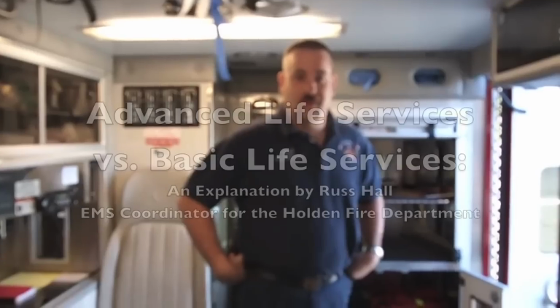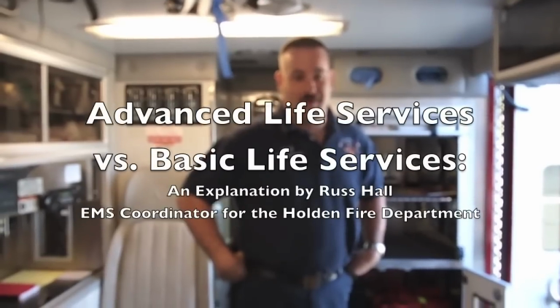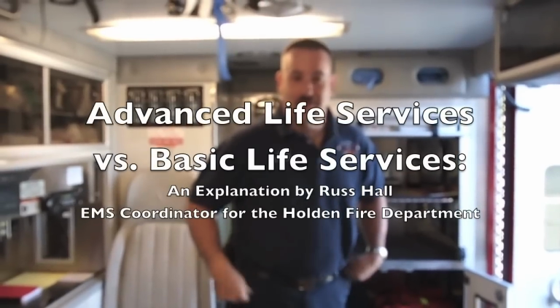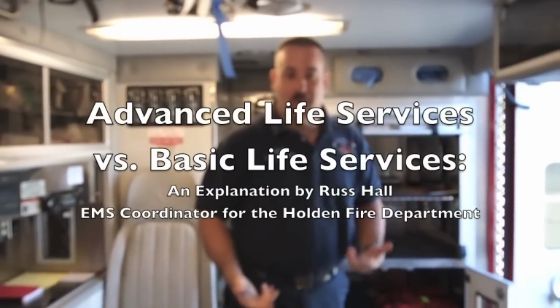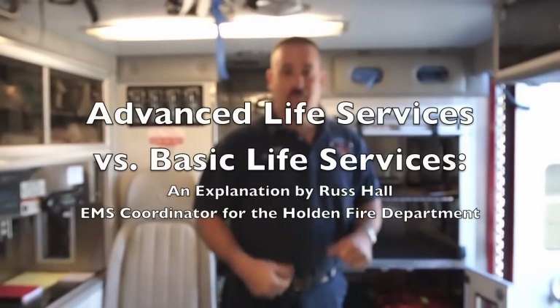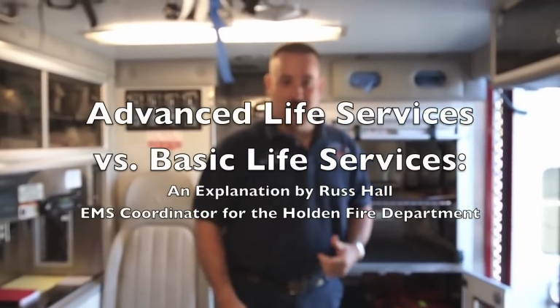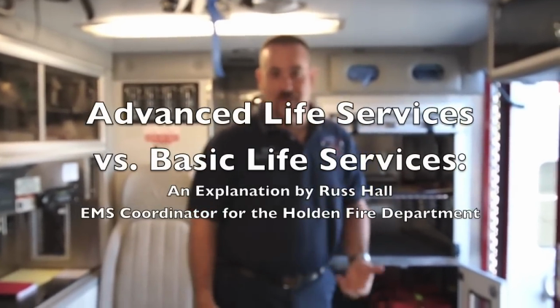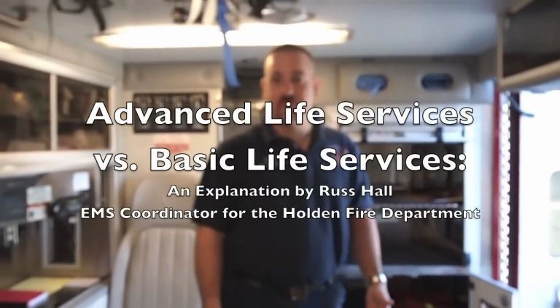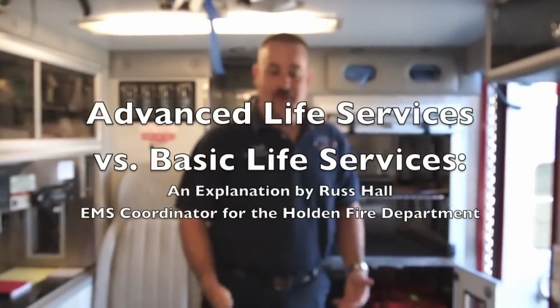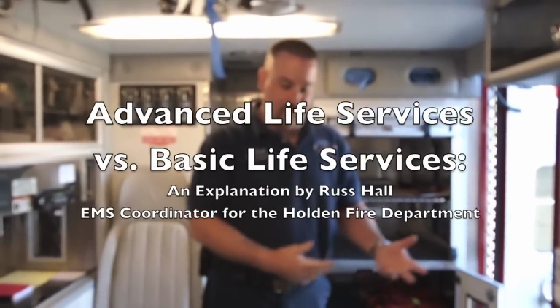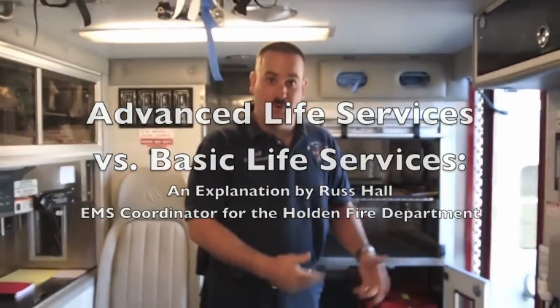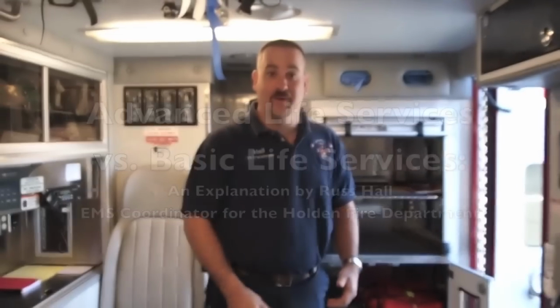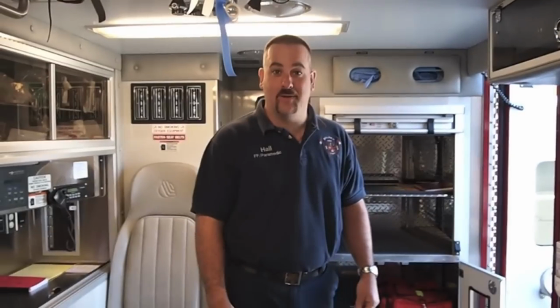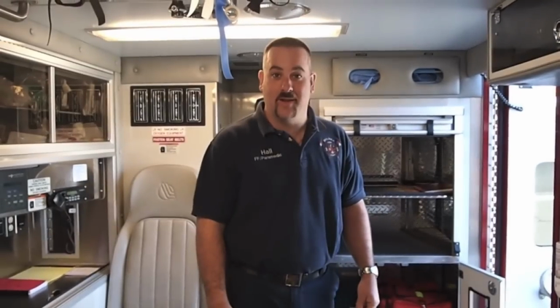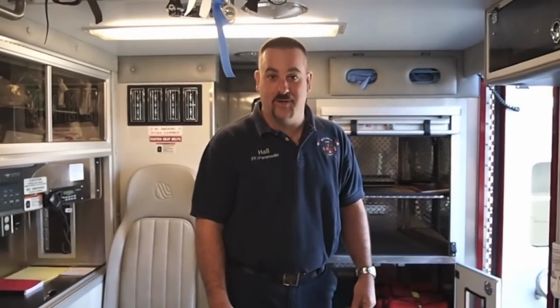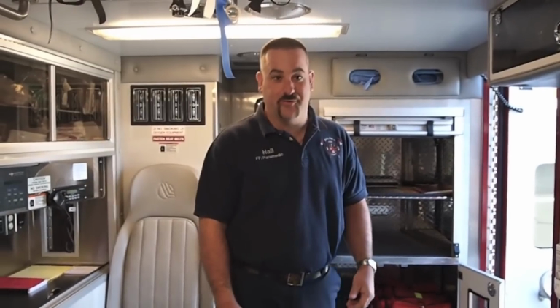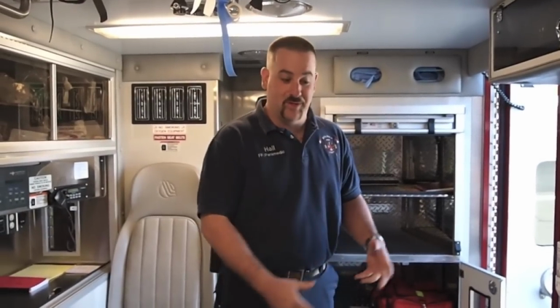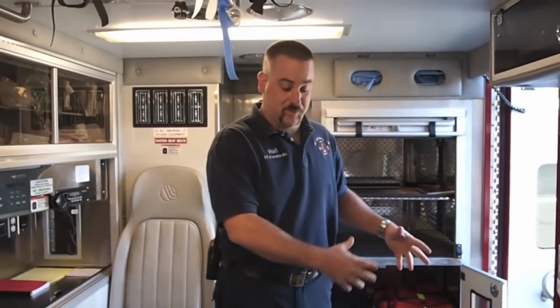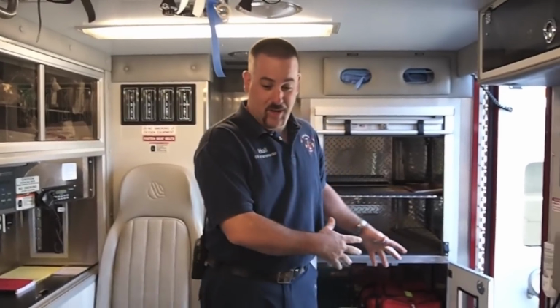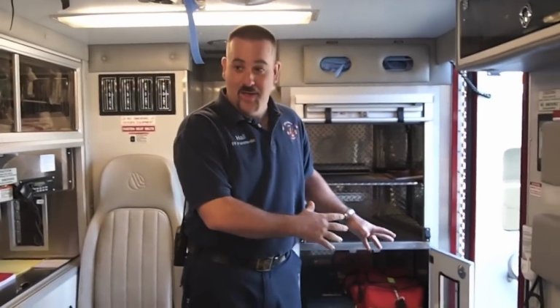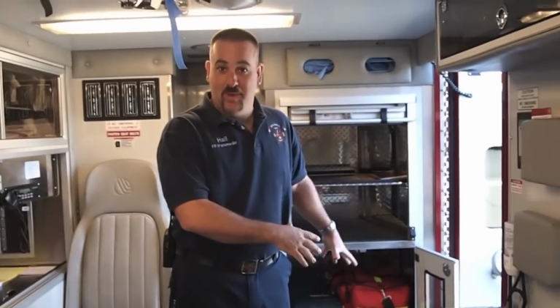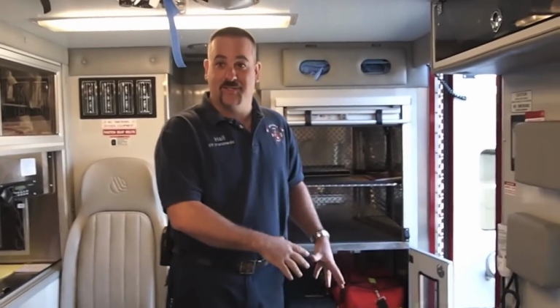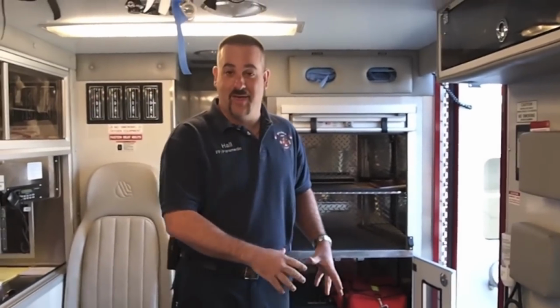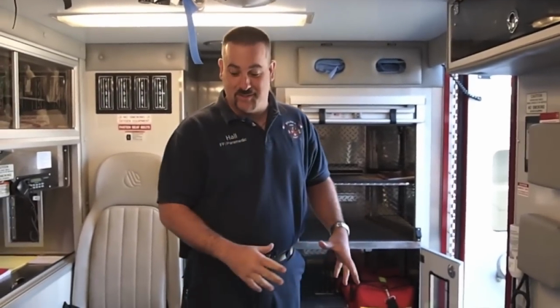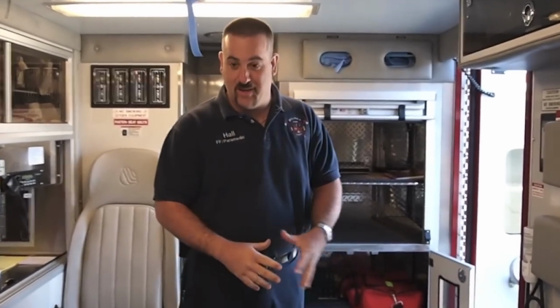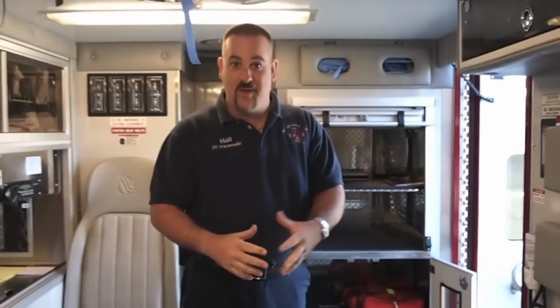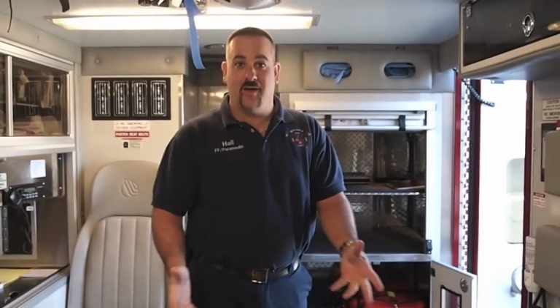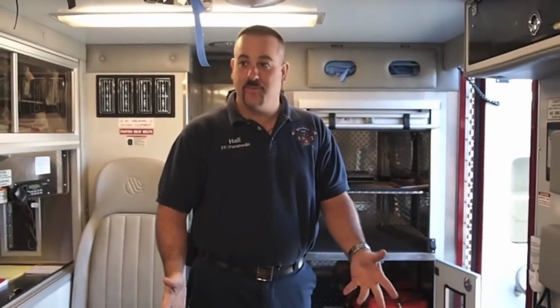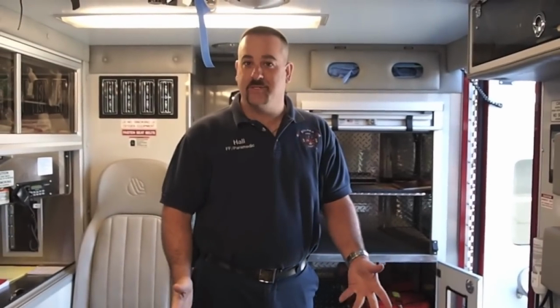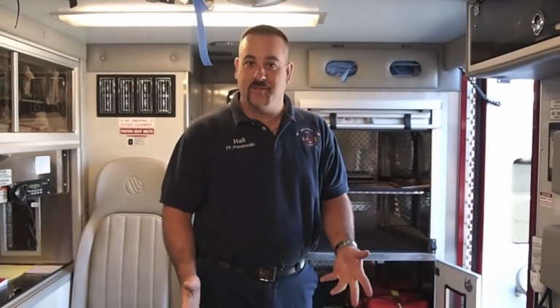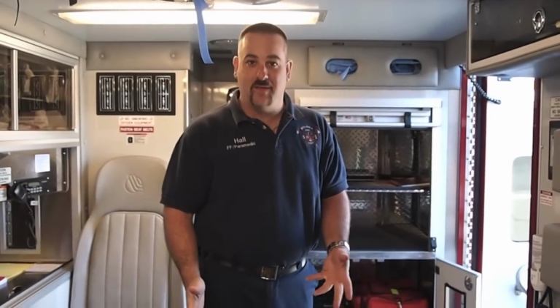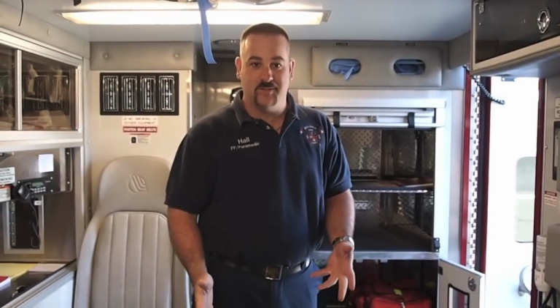Hi, I'm Russ Hall. I'm the EMS coordinator for the Holden Fire Department. I'm going to go through the difference between a BLS level ambulance and the department's ALS level ambulances.